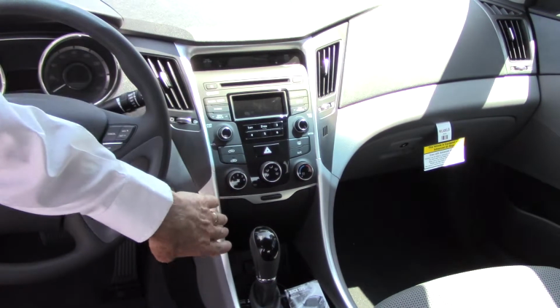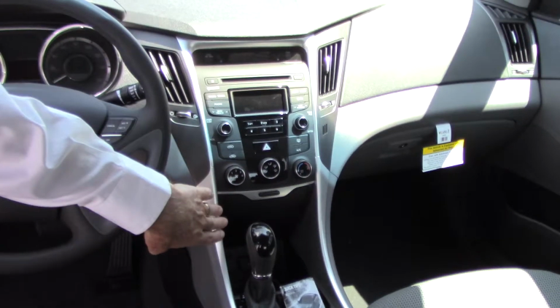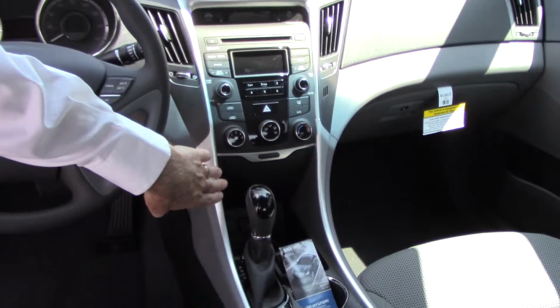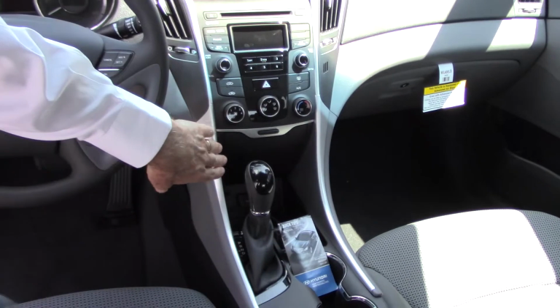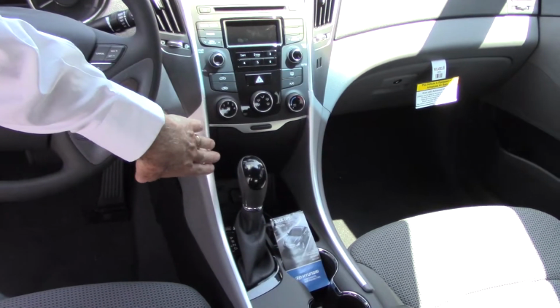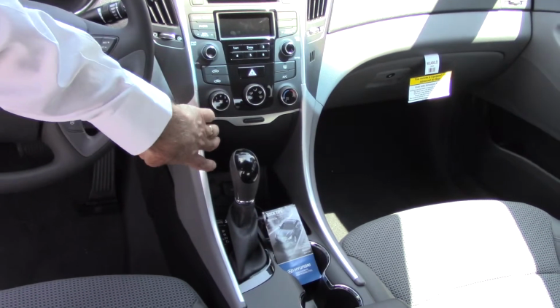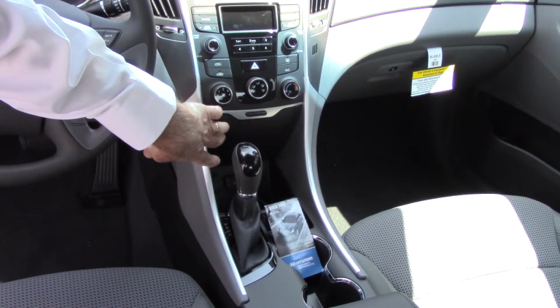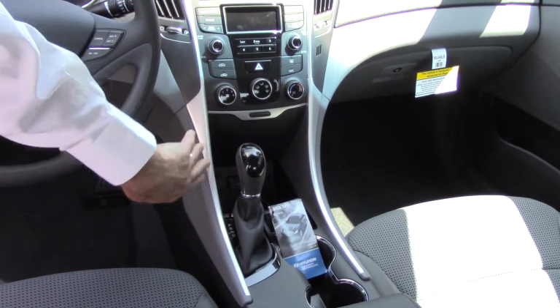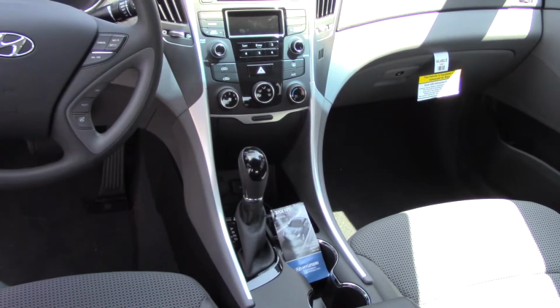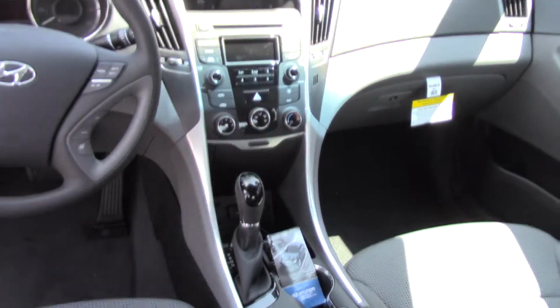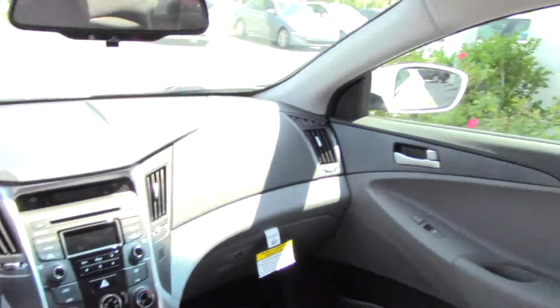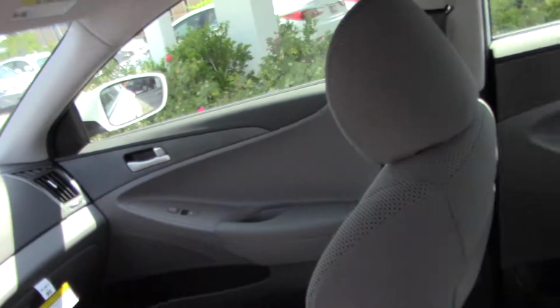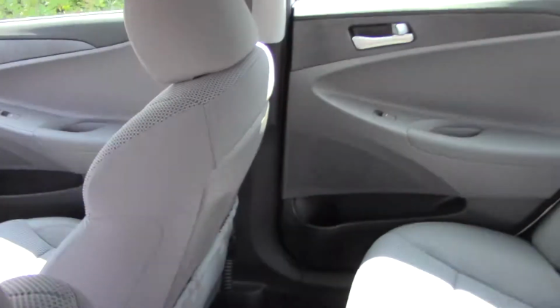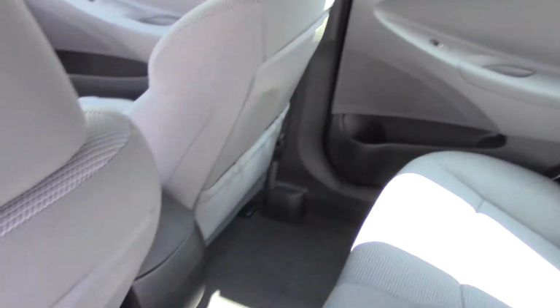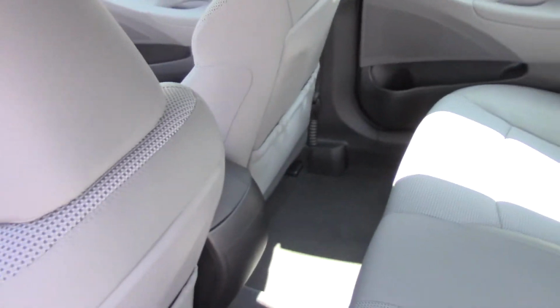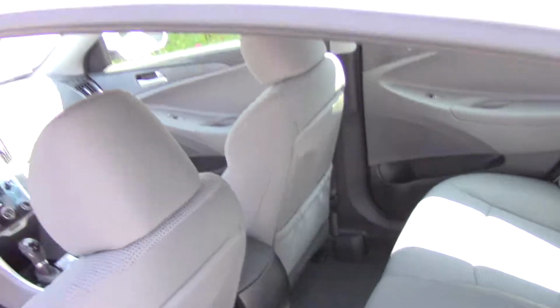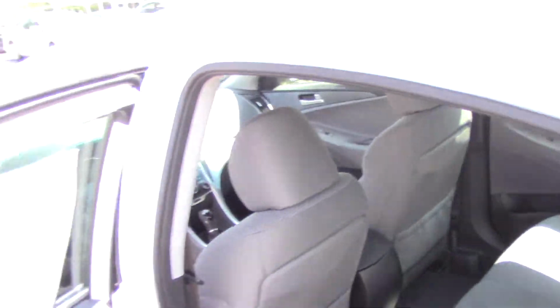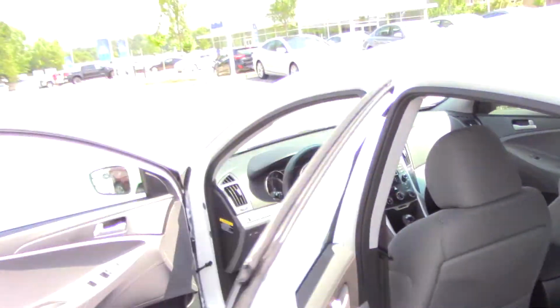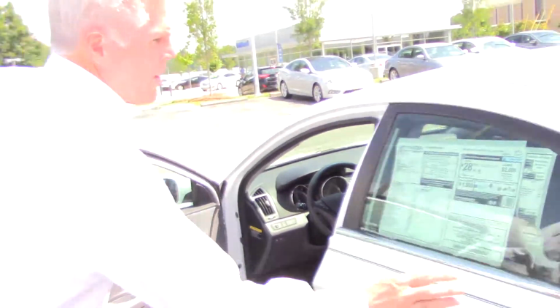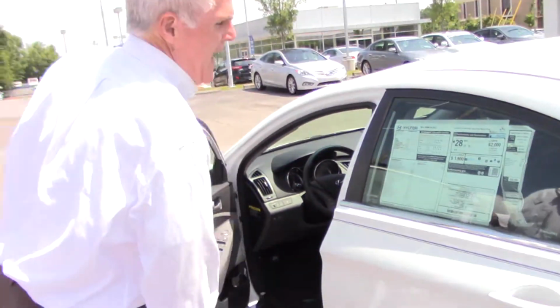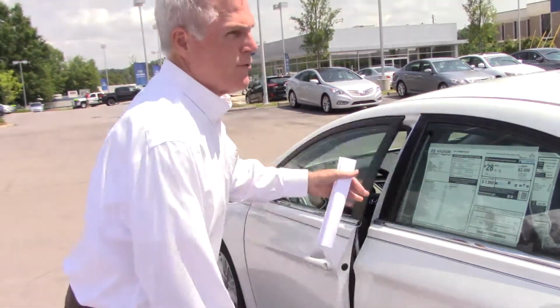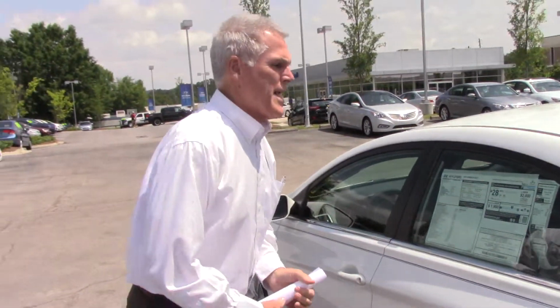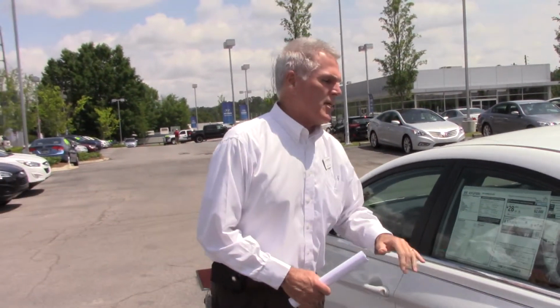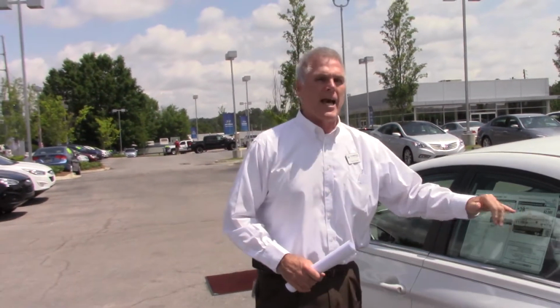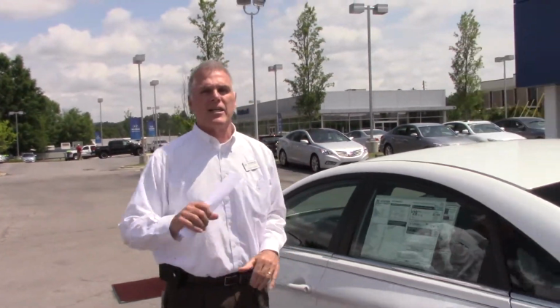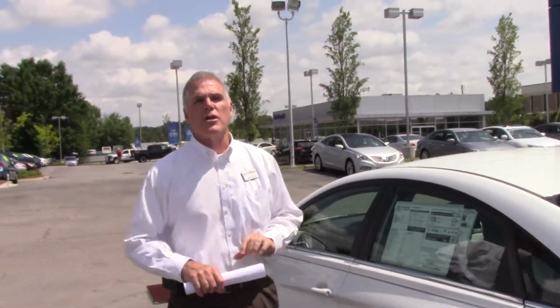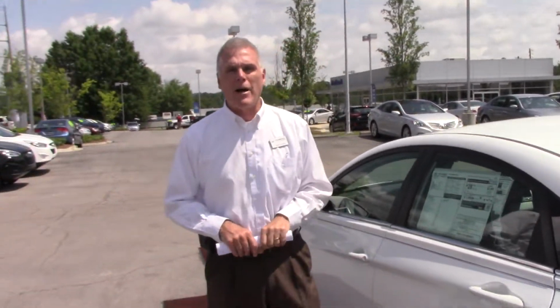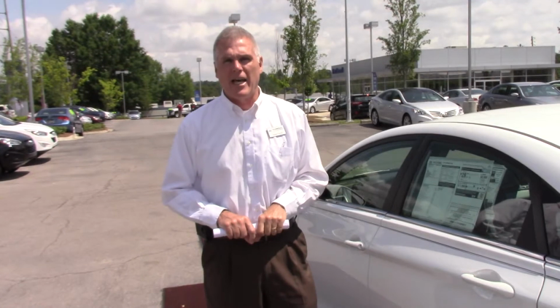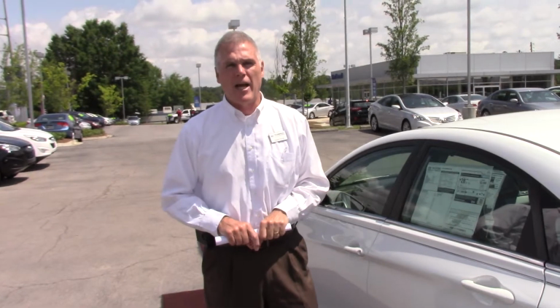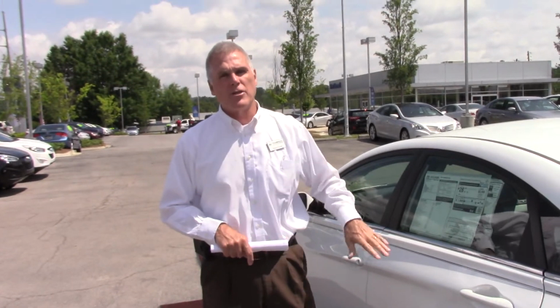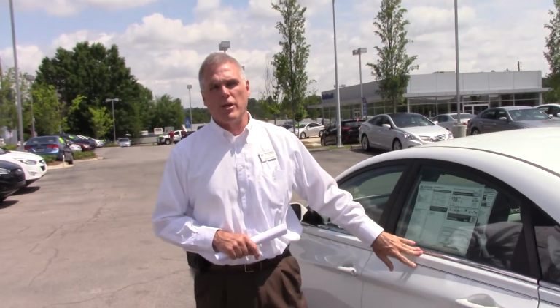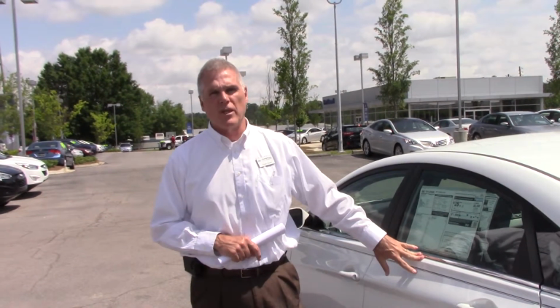You have an auxiliary and a USB port. This car gets an average of 28 miles per gallon and 35 miles per gallon on the highway. It's a tremendous vehicle.